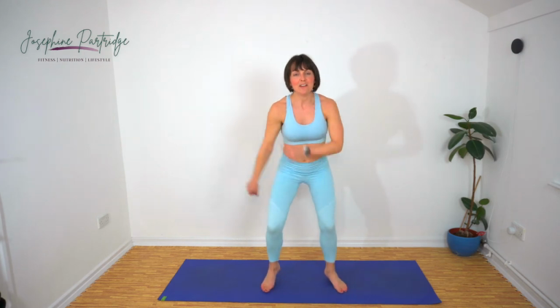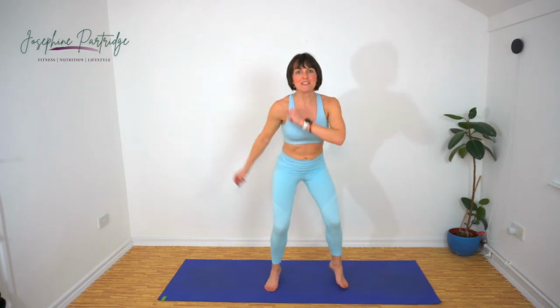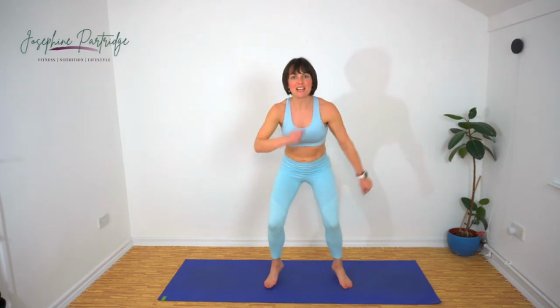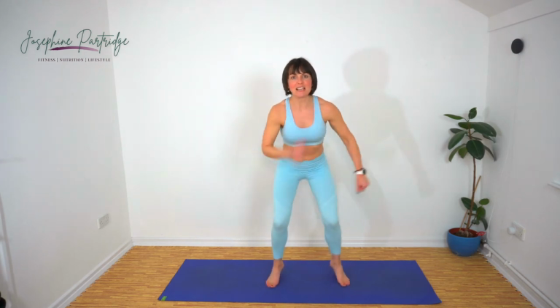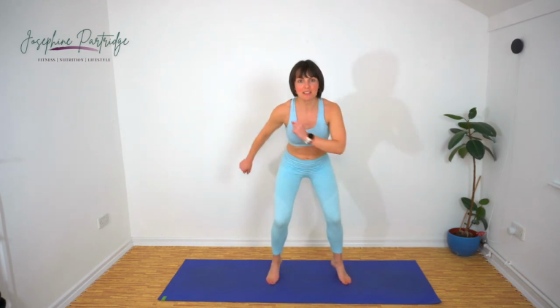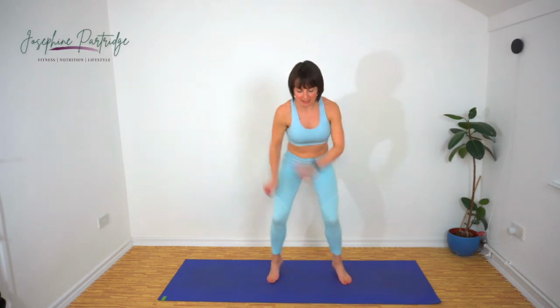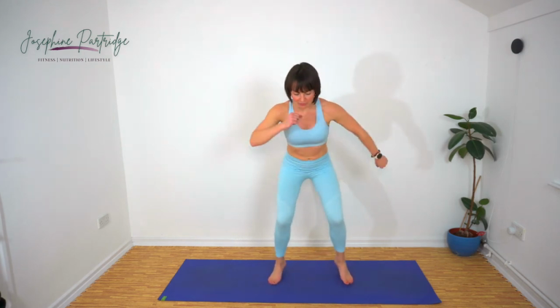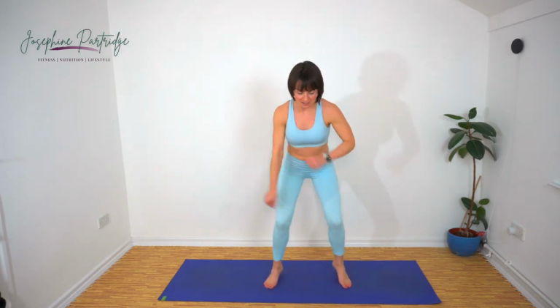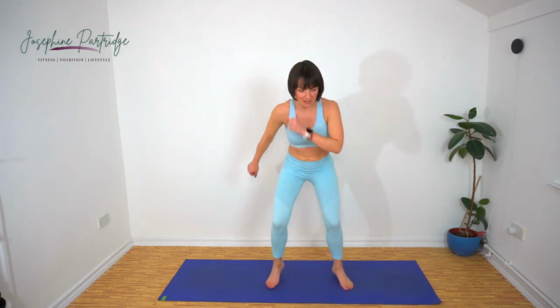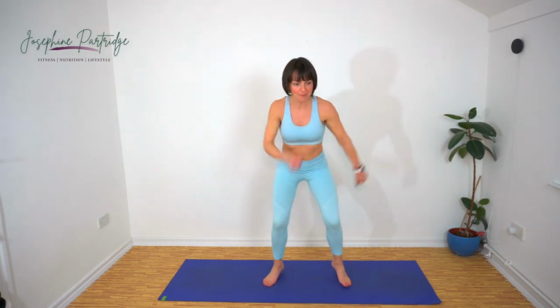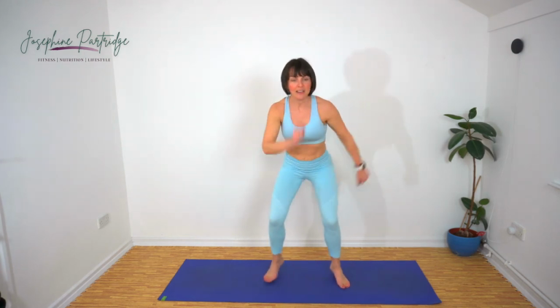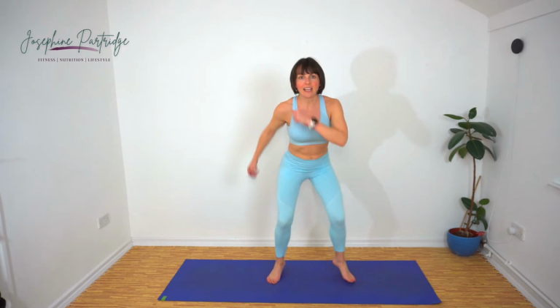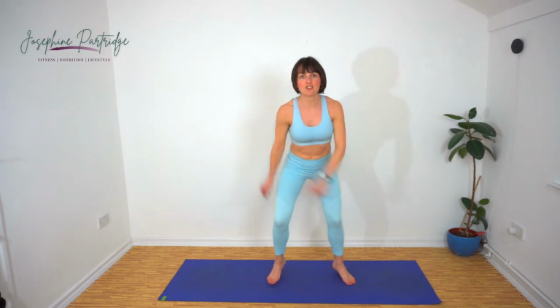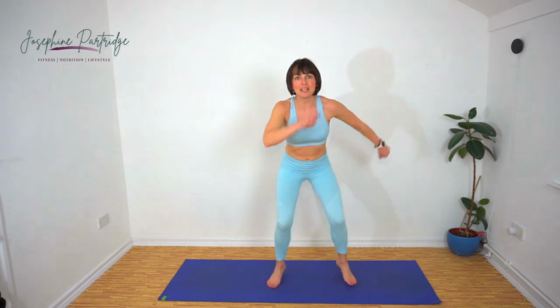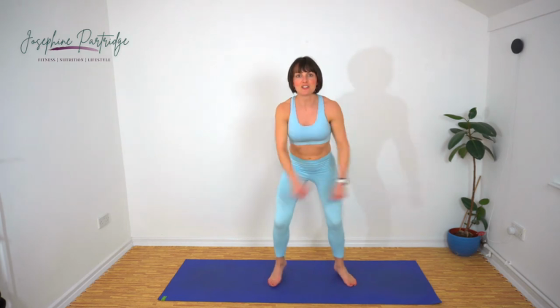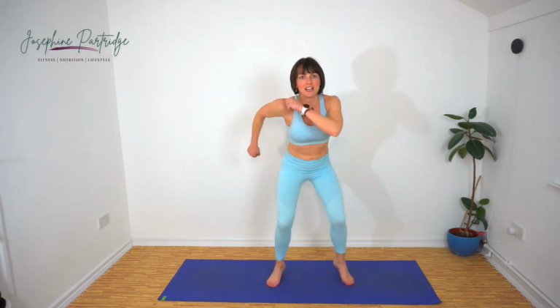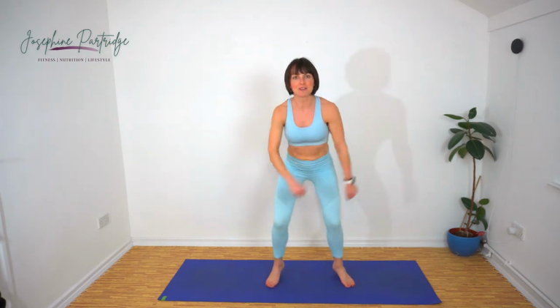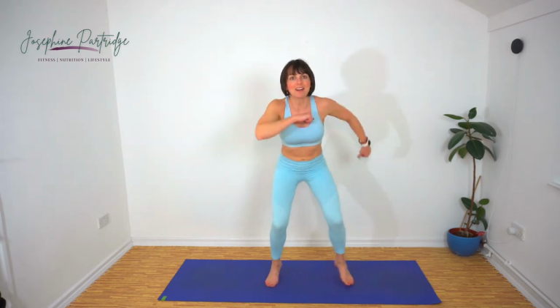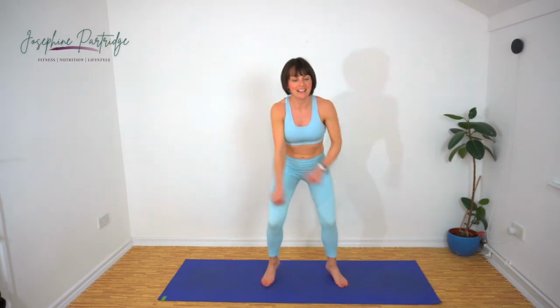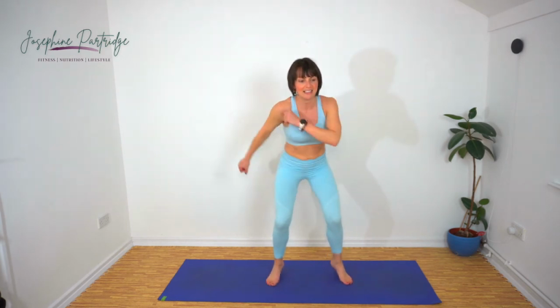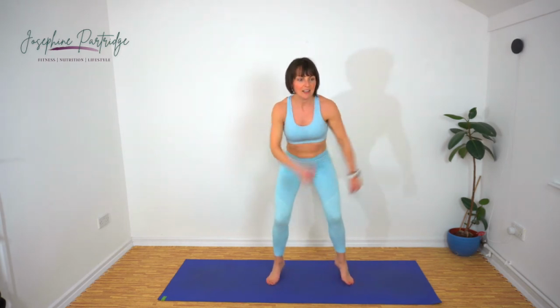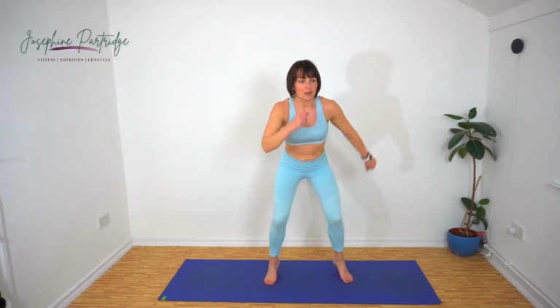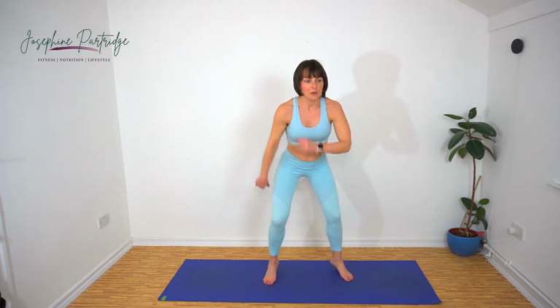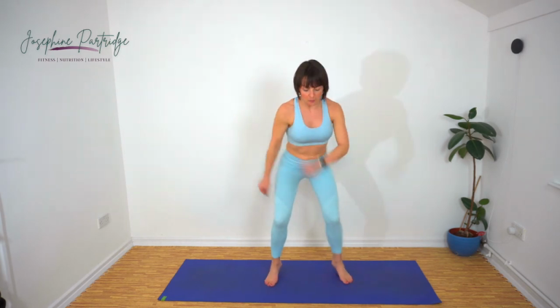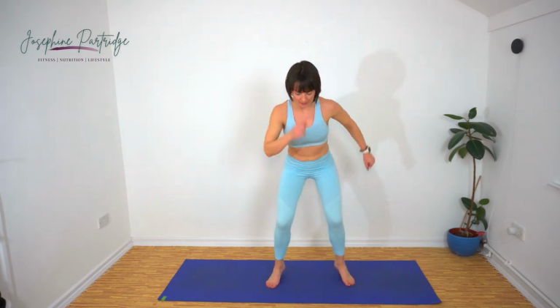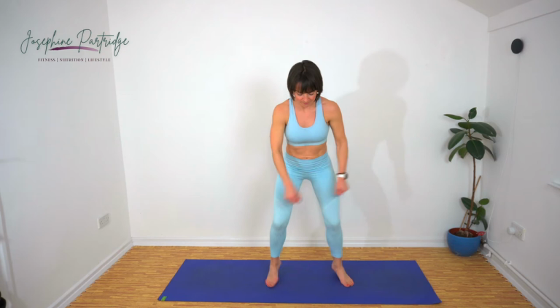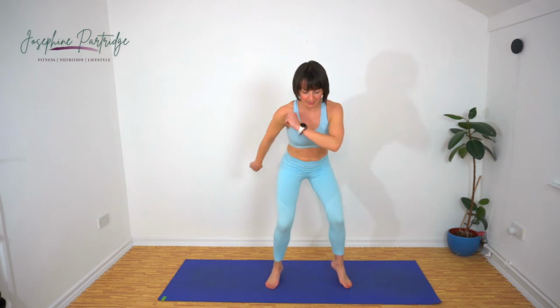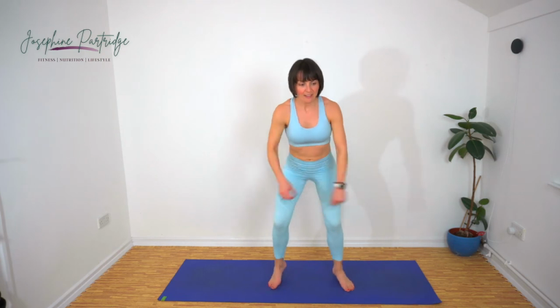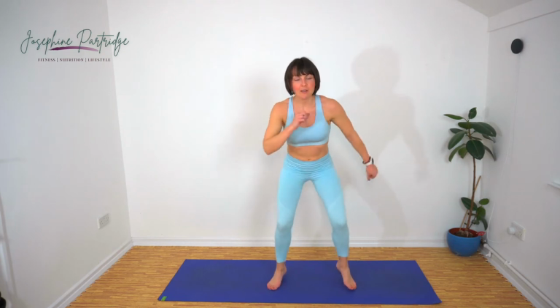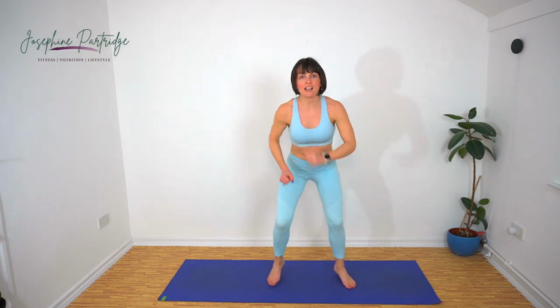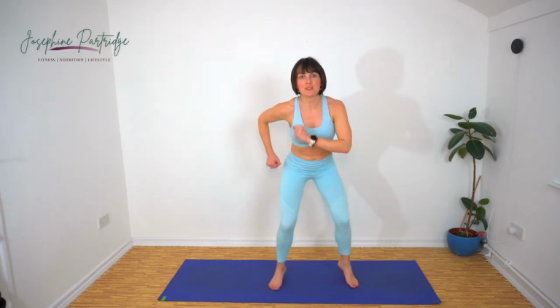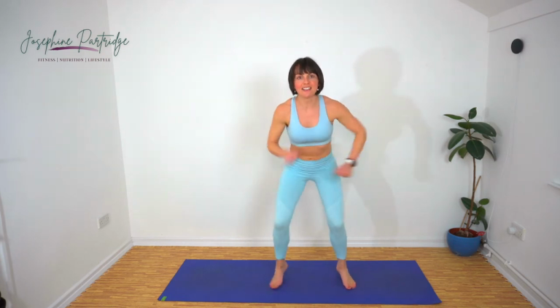Fifteen seconds left. Come on, even faster. Get your juggly bits juggling — that's what we want. Last few seconds.